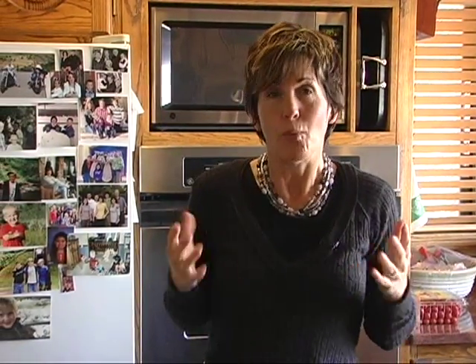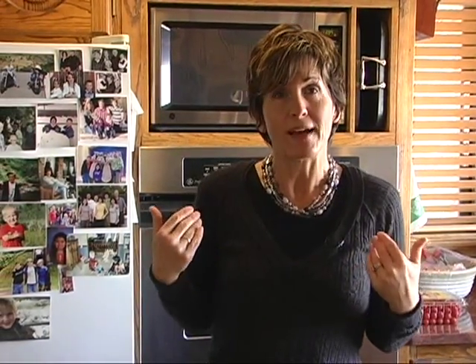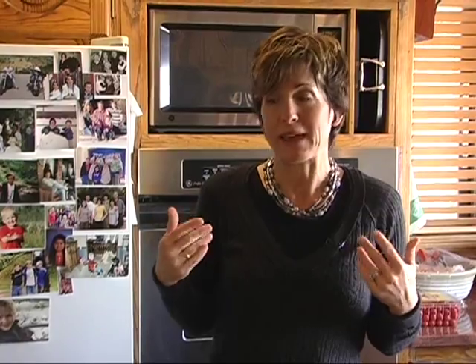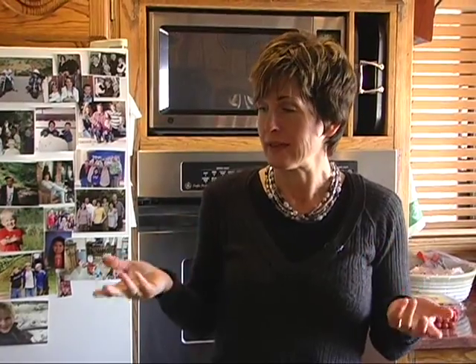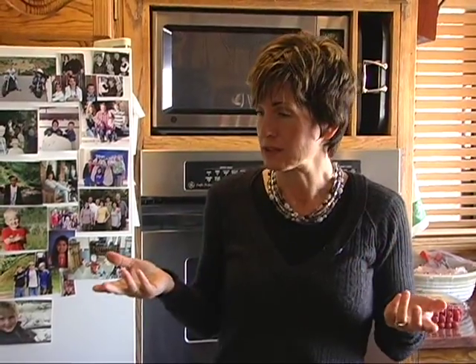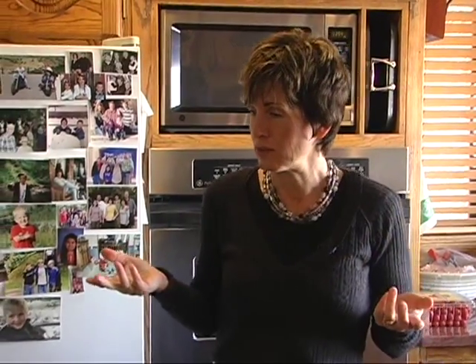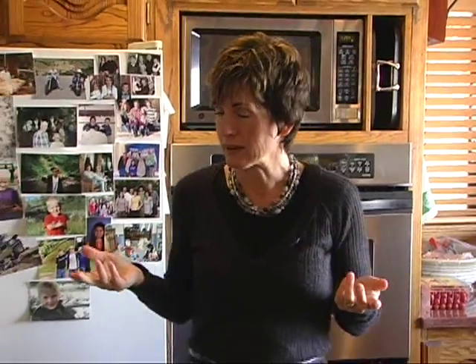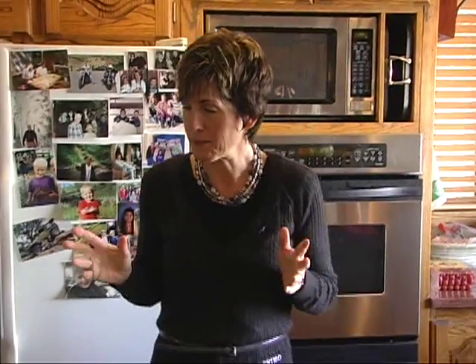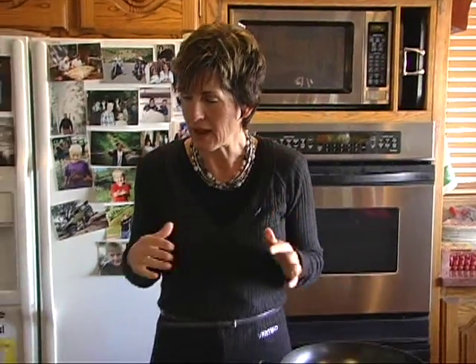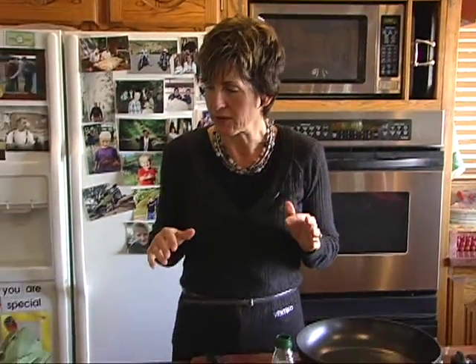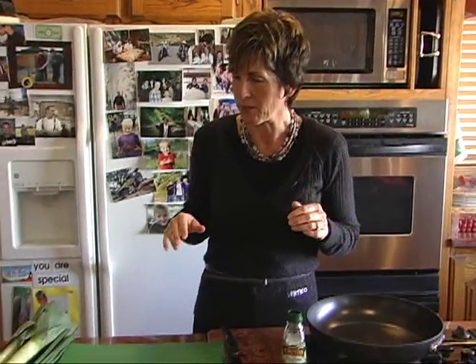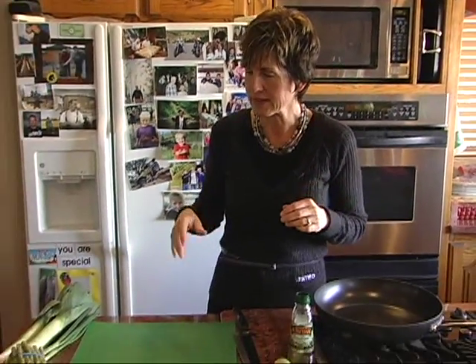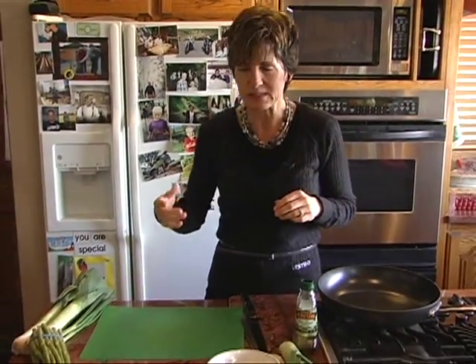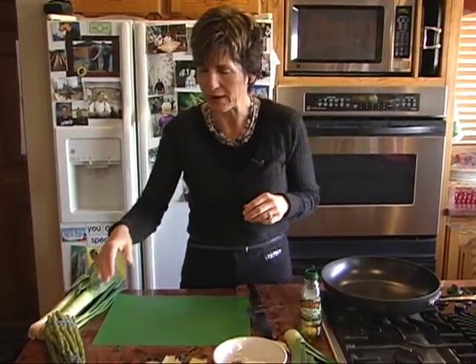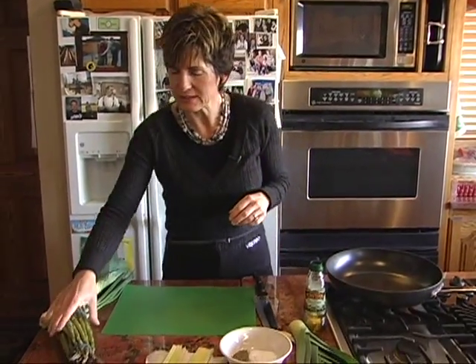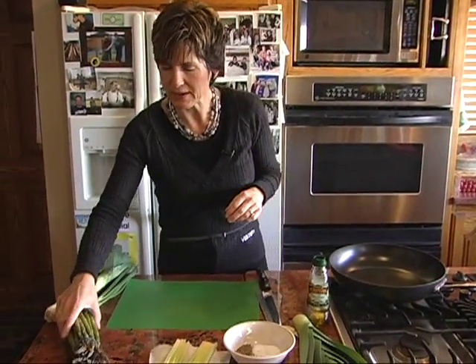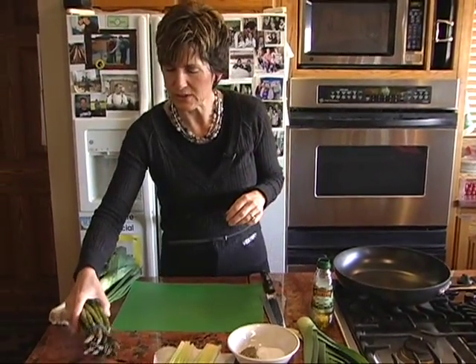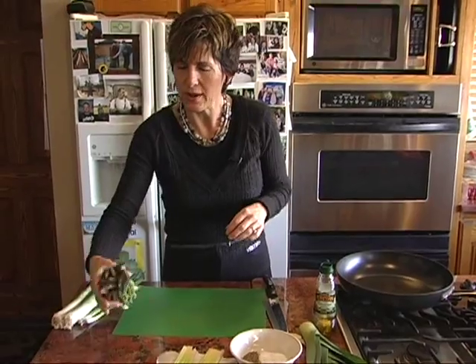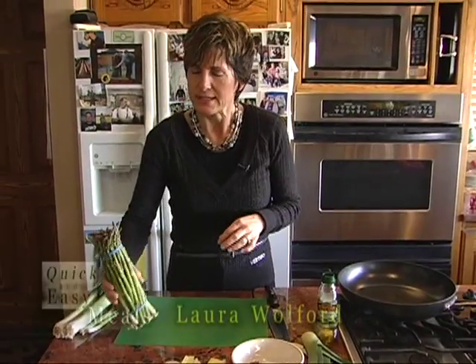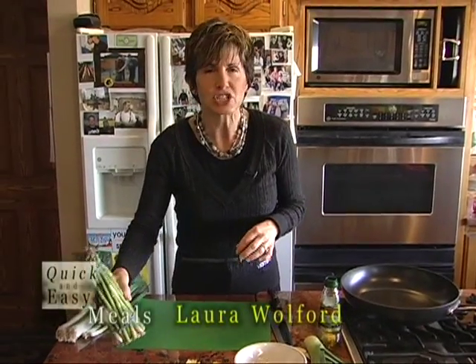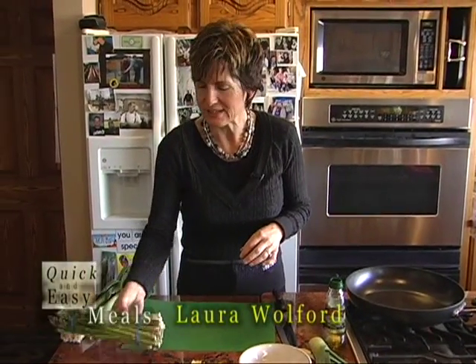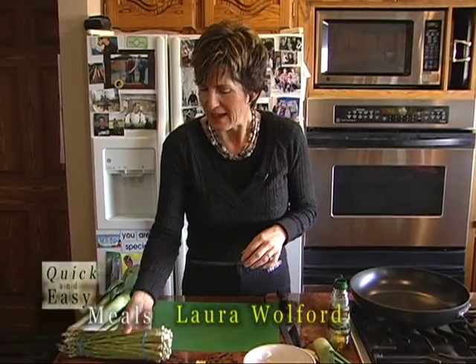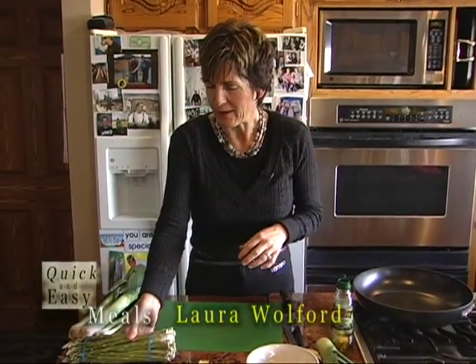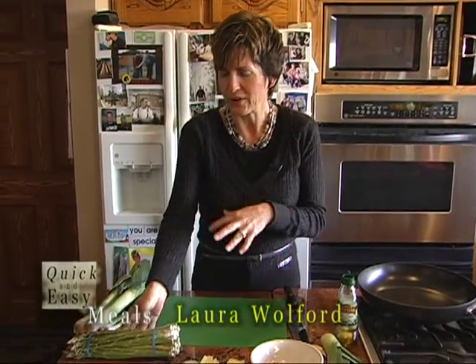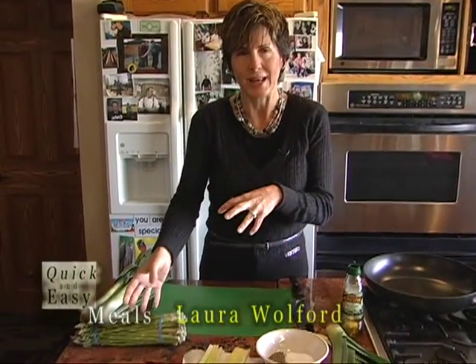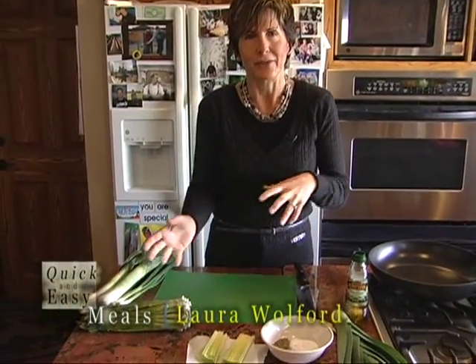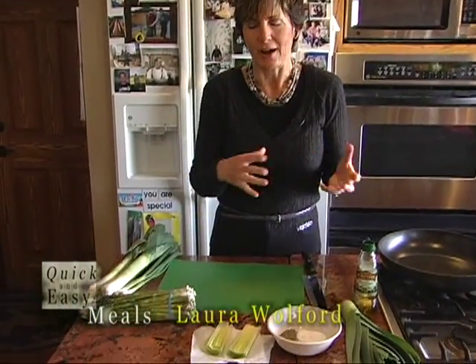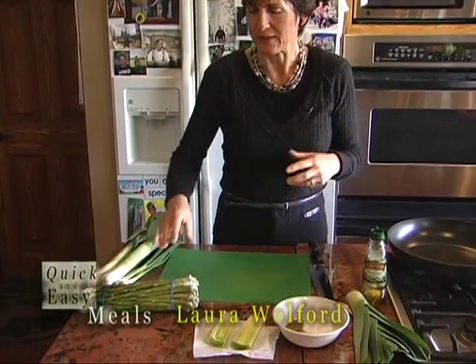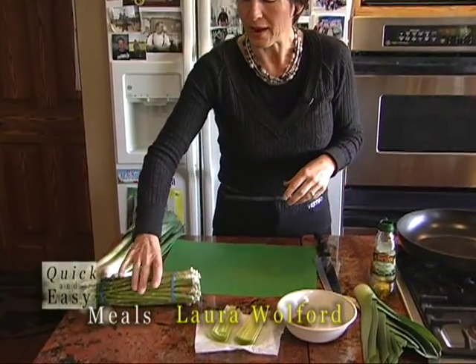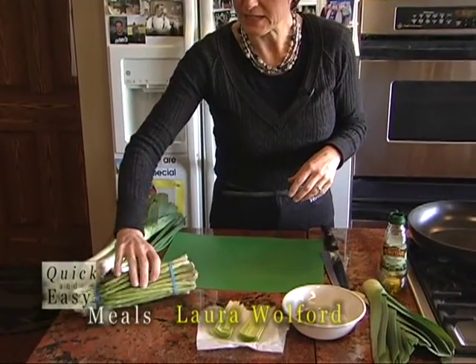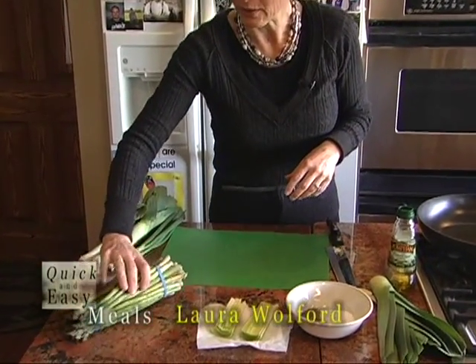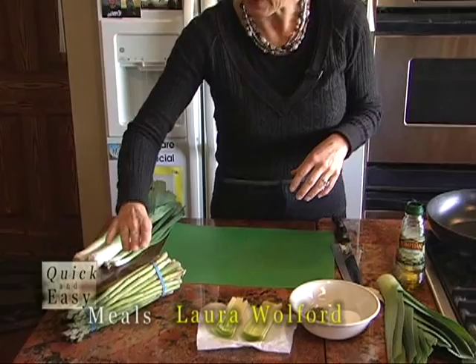While that's baking, I'll show you about a yummy side that goes well with this — just asparagus. Asparagus is so delicious, and with the green color to offset the white of the potato, we're going to do that.